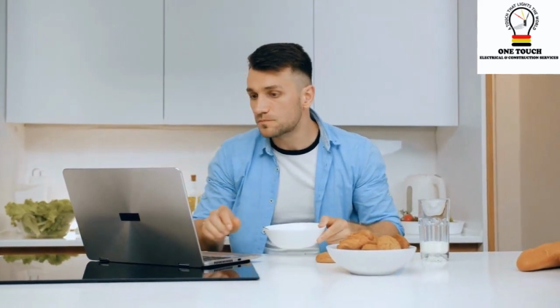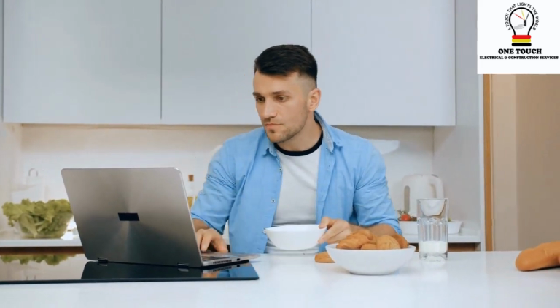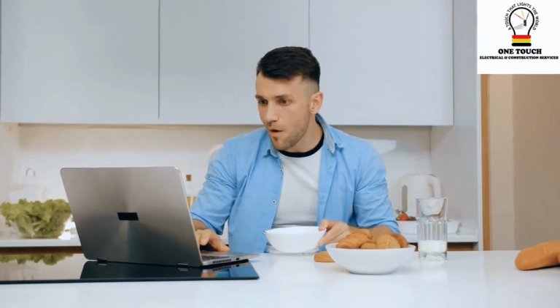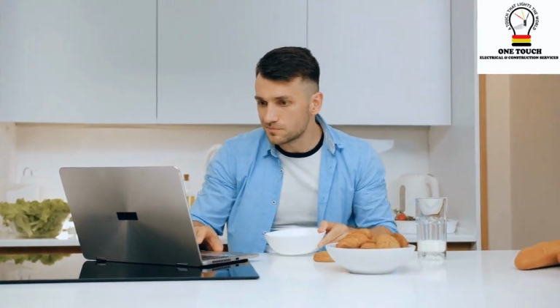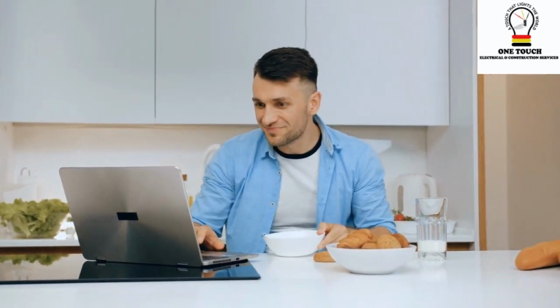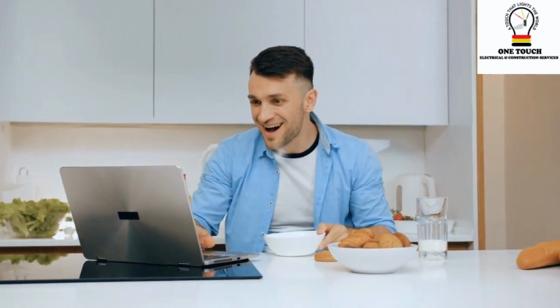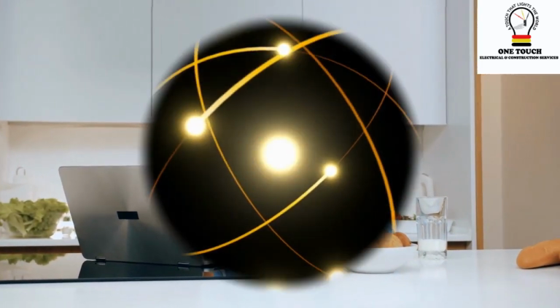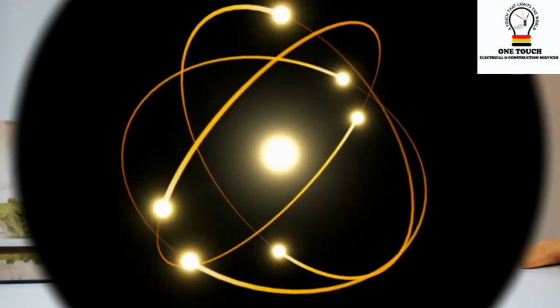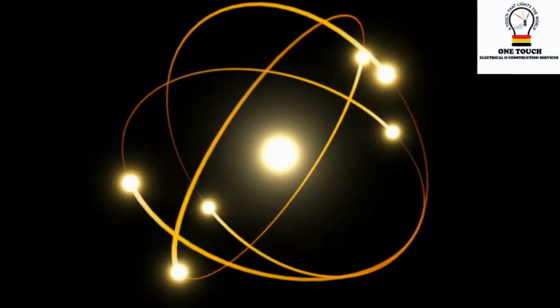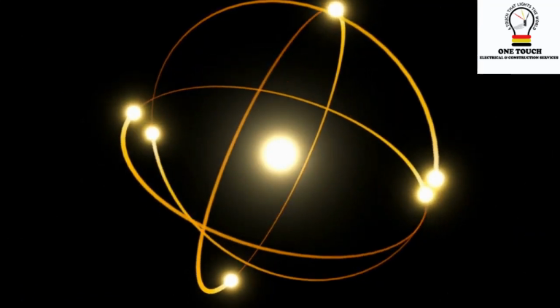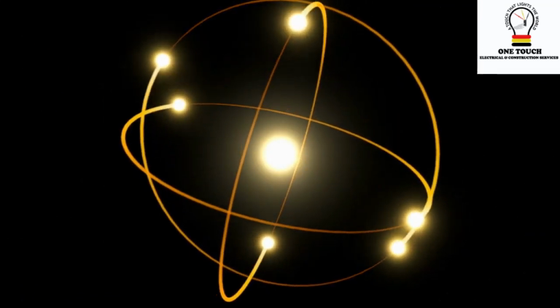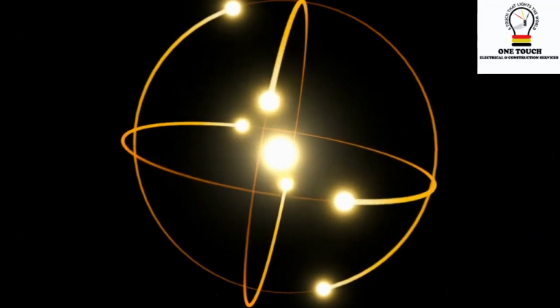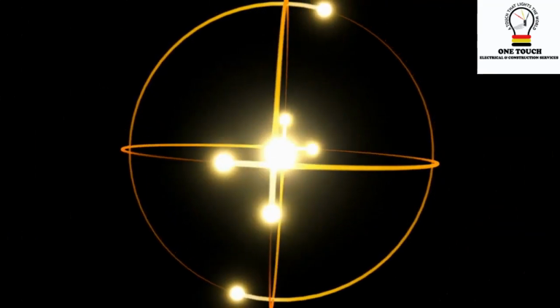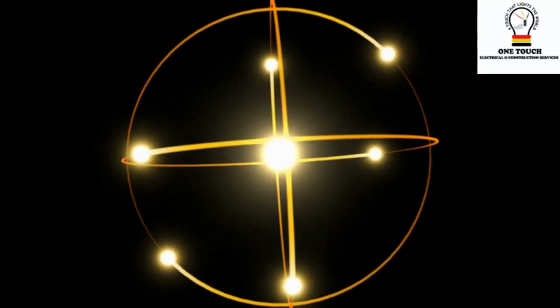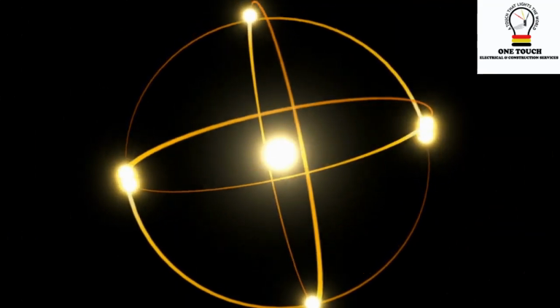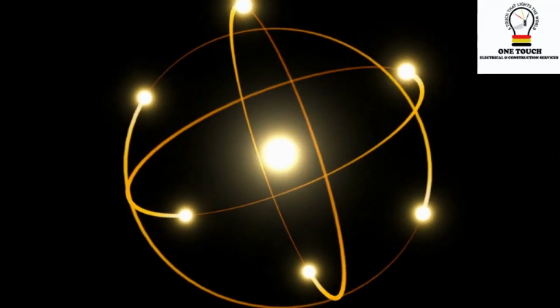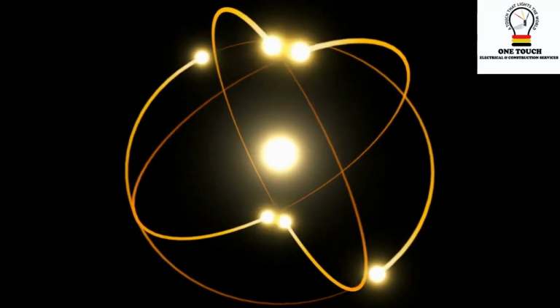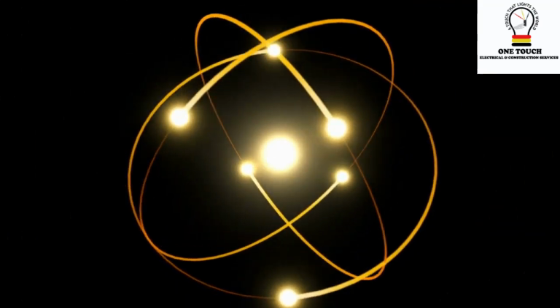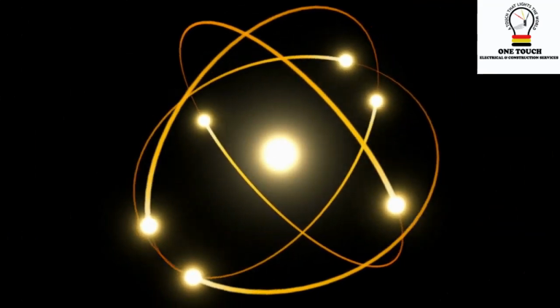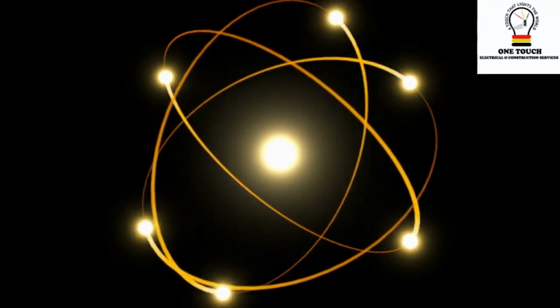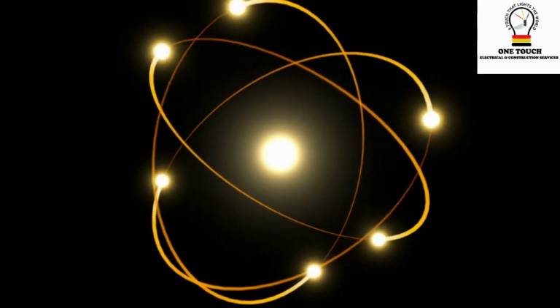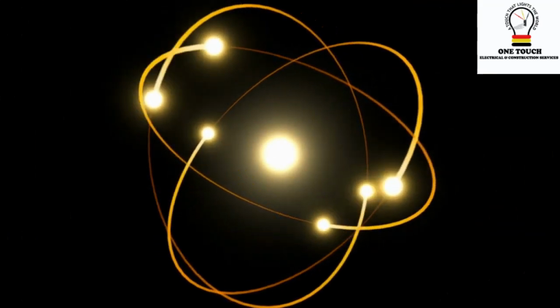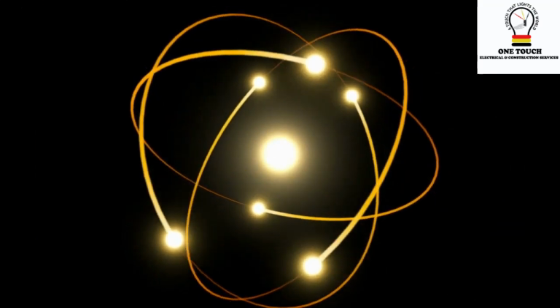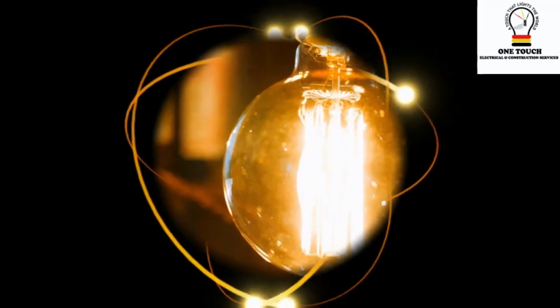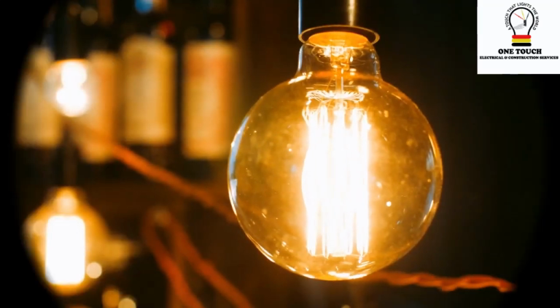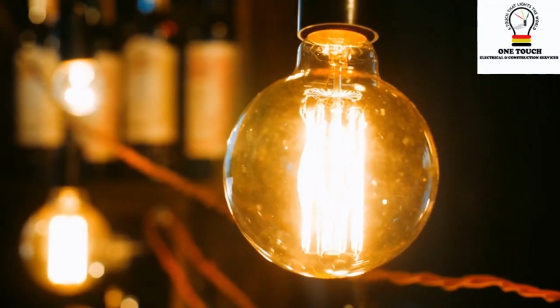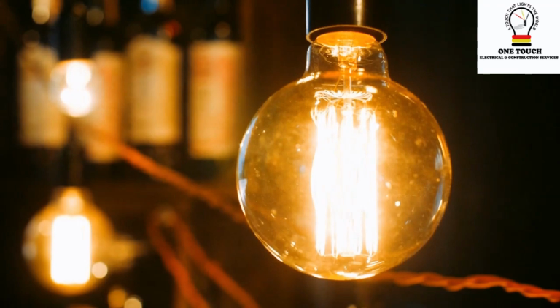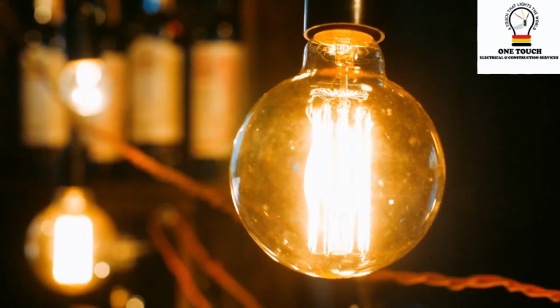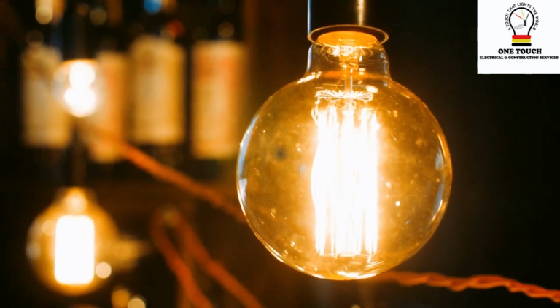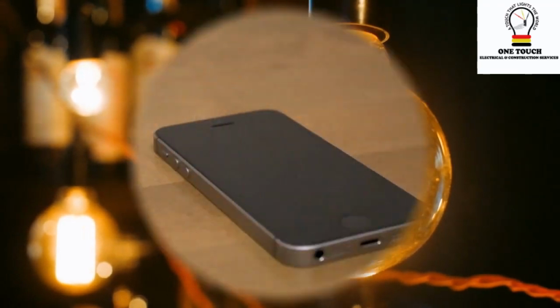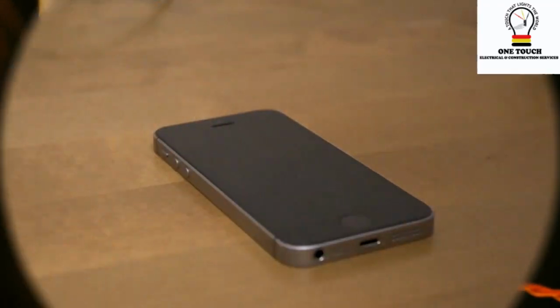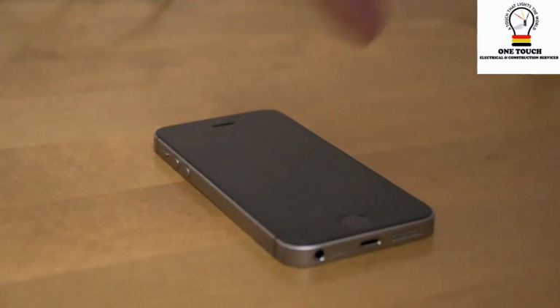Imagine electricity as a flow of tiny particles called electrons. These electrons are like little workers that can do things for us, like making our lights shine or charging our devices.